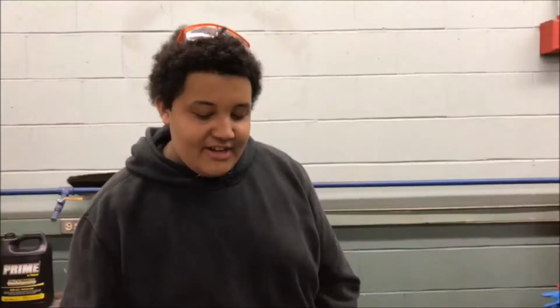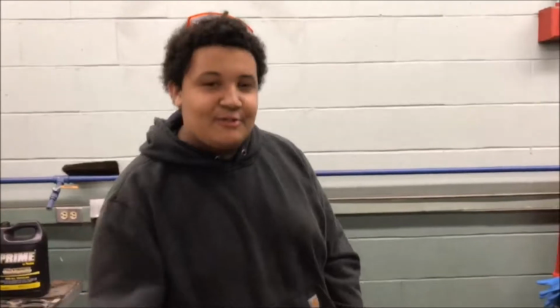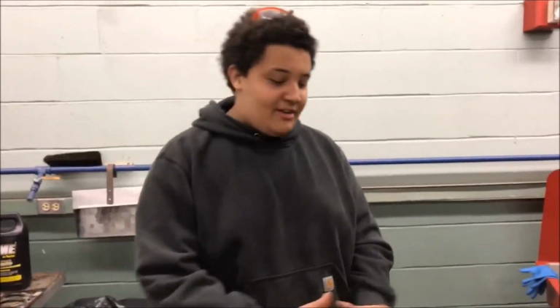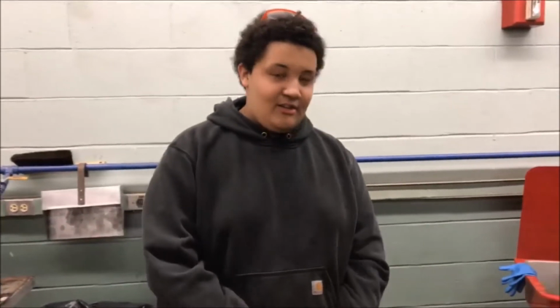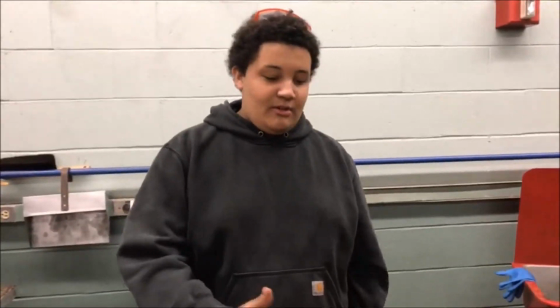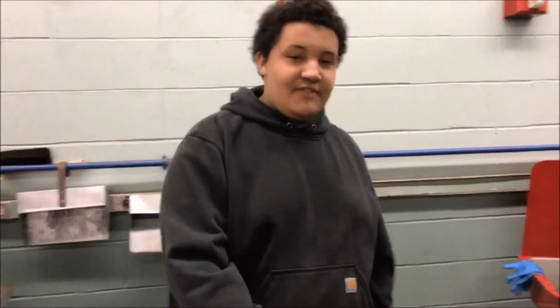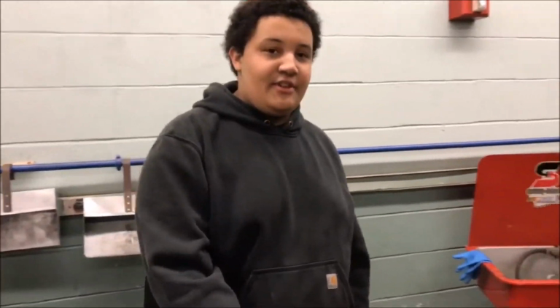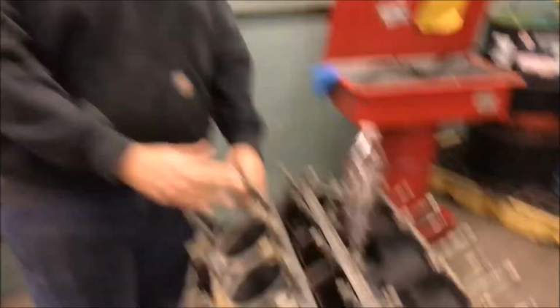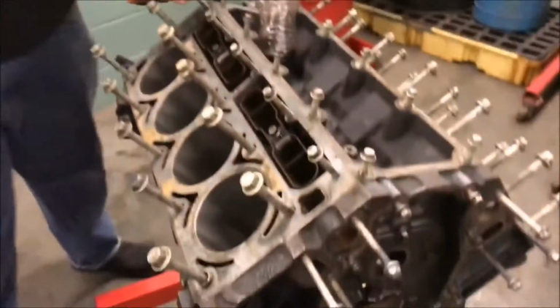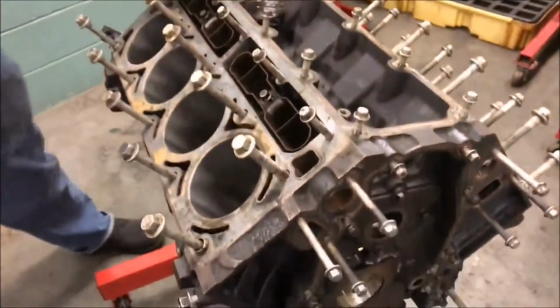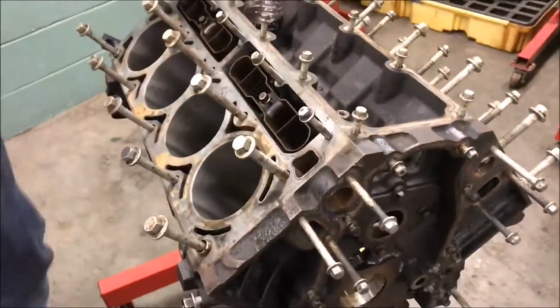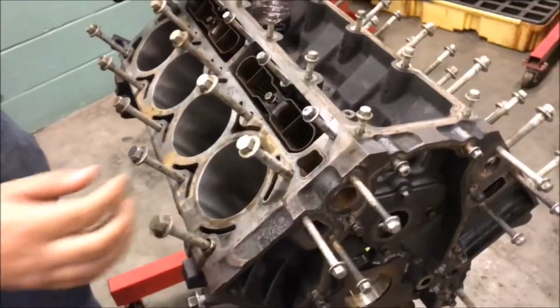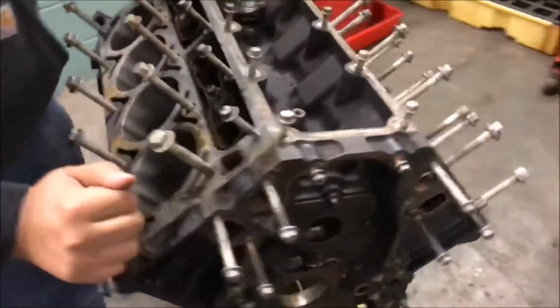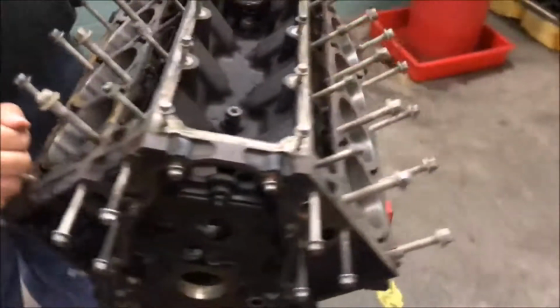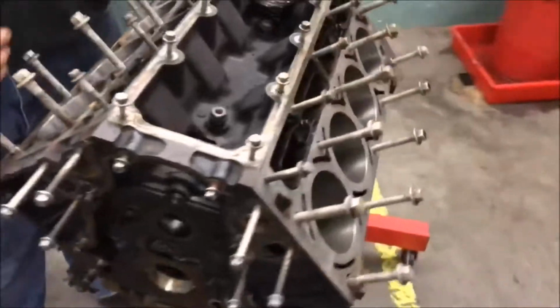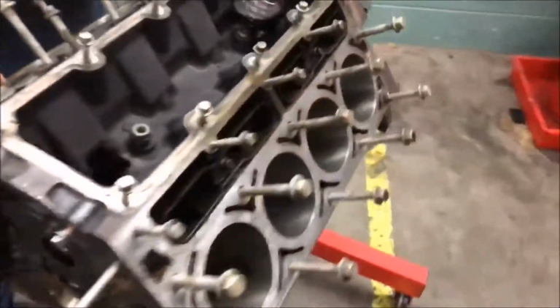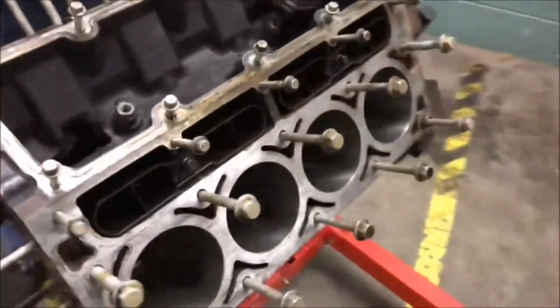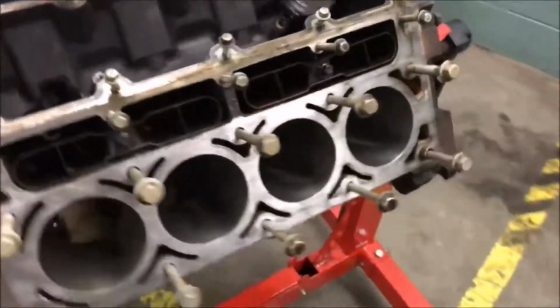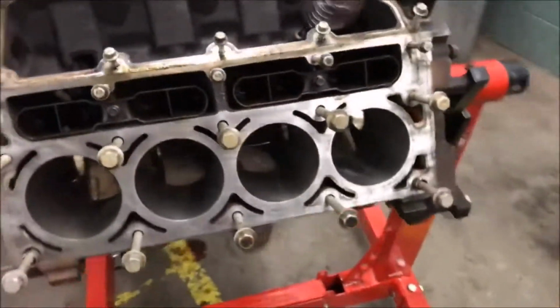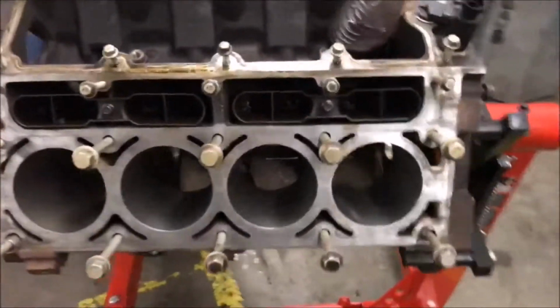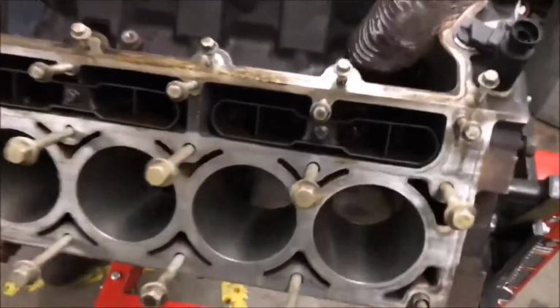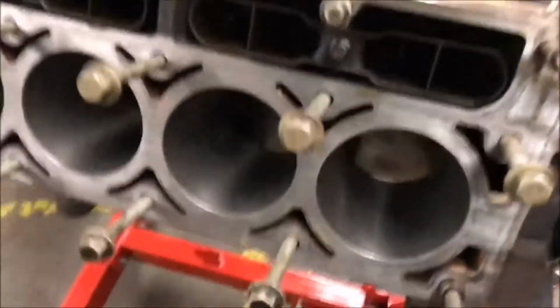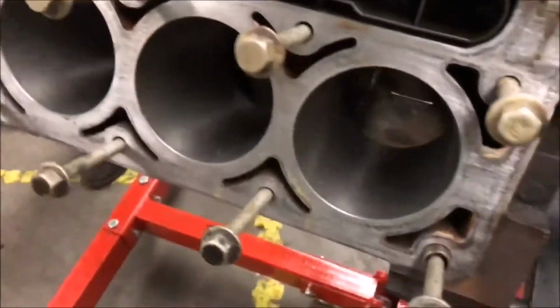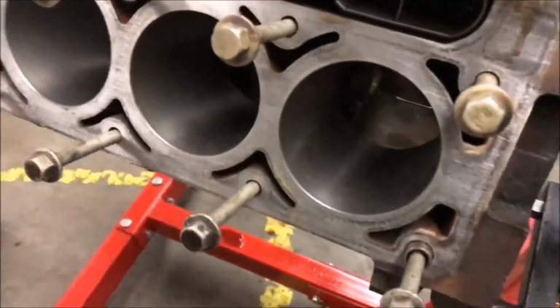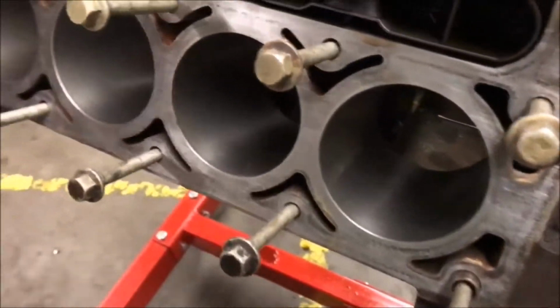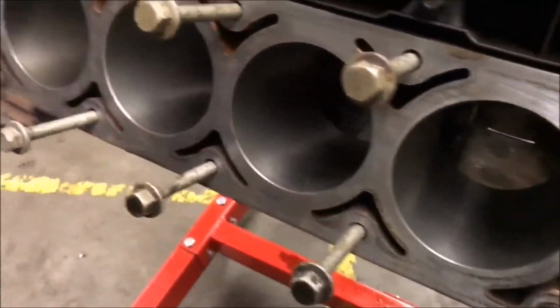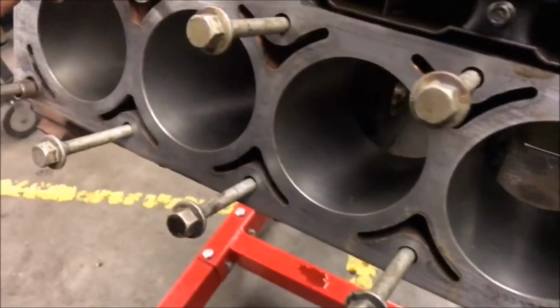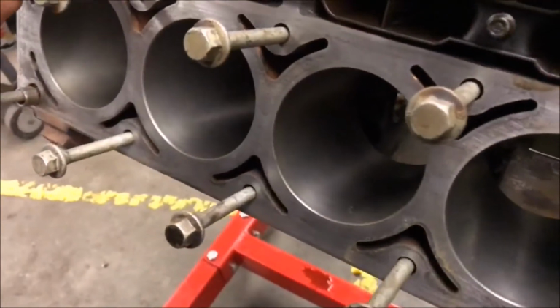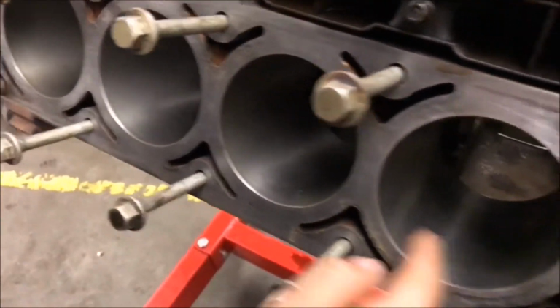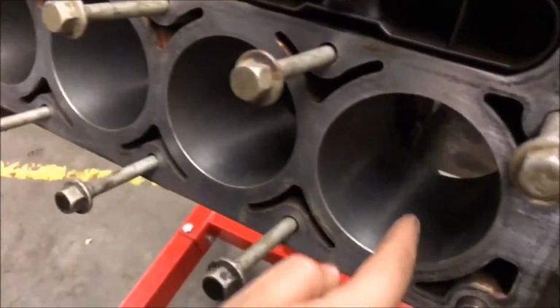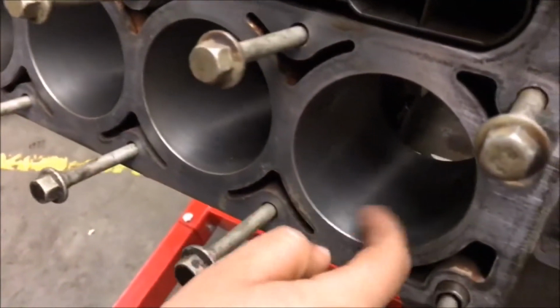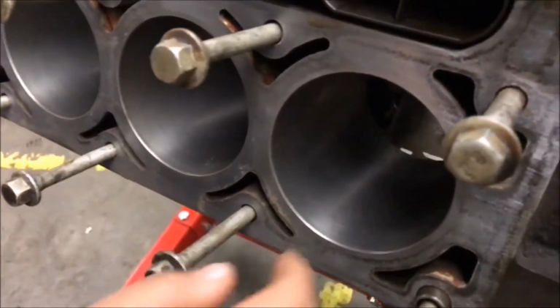Hey guys, so we're out here right now. We're working on this 5.3 — it's an LS. We just honed the cylinders. As you can see, they look nice. You want to hone them so they look just like this, nice and machined.